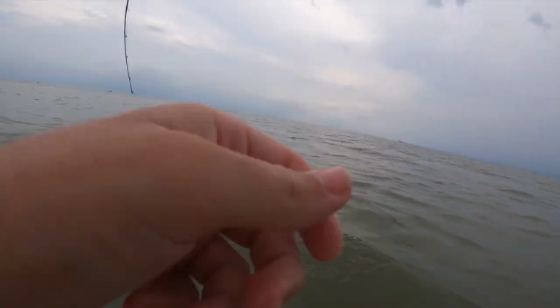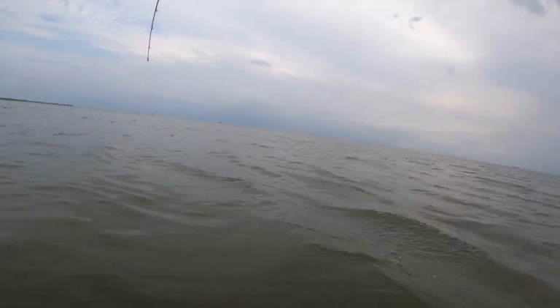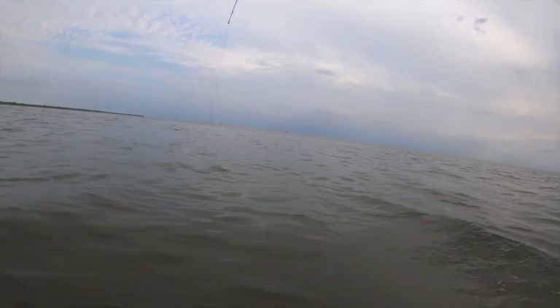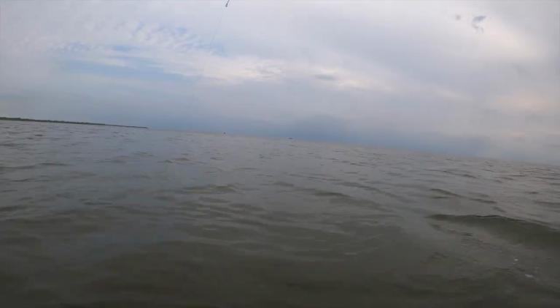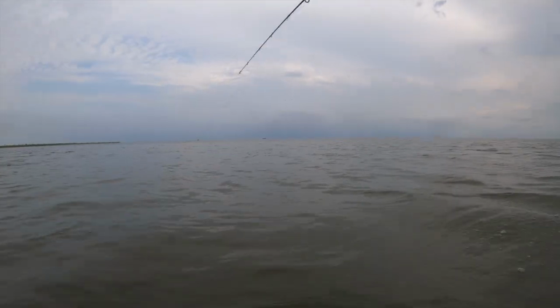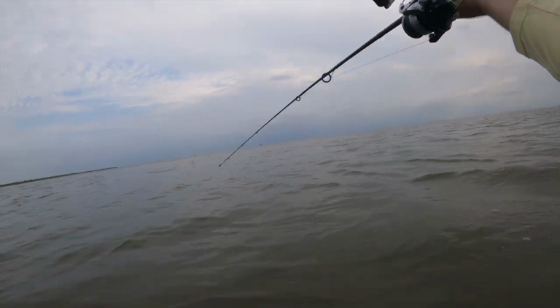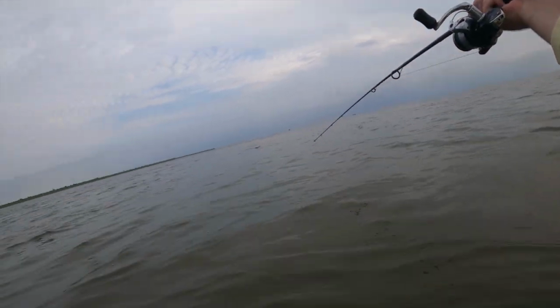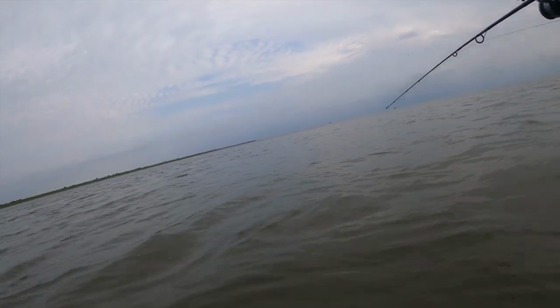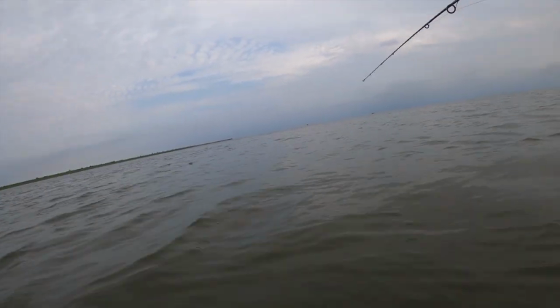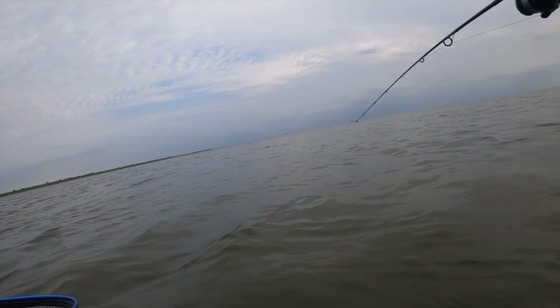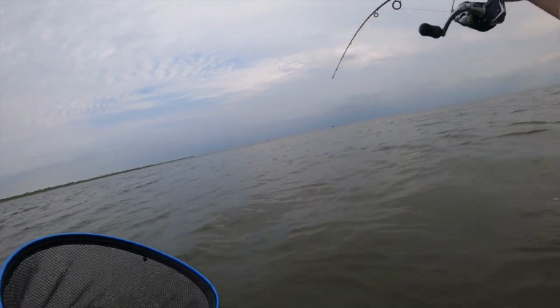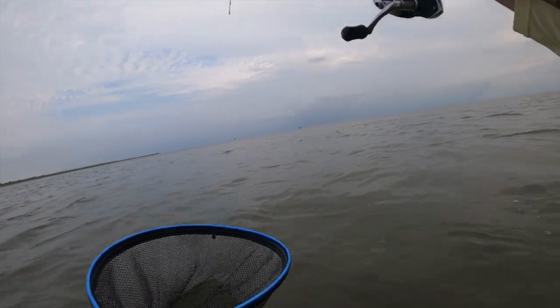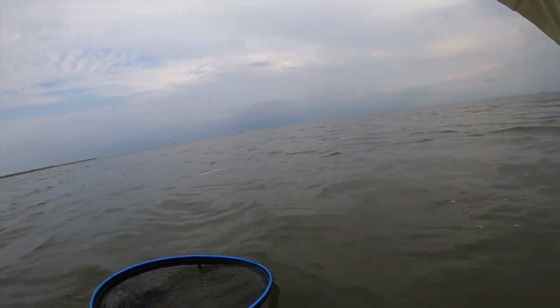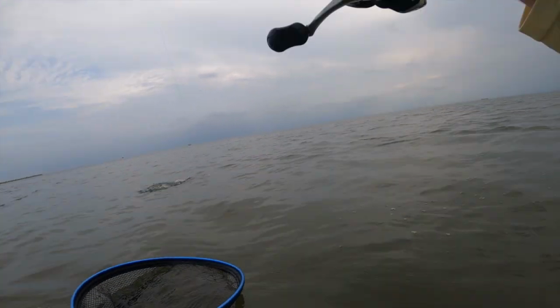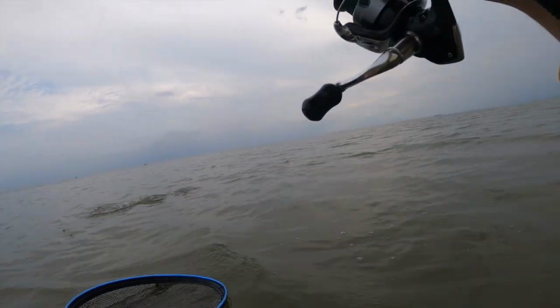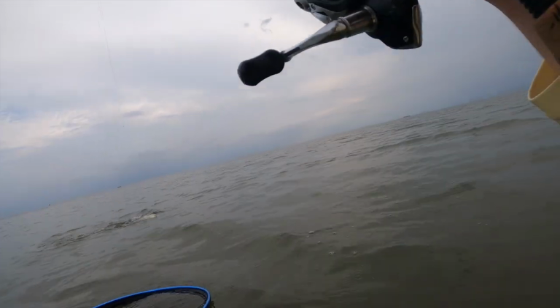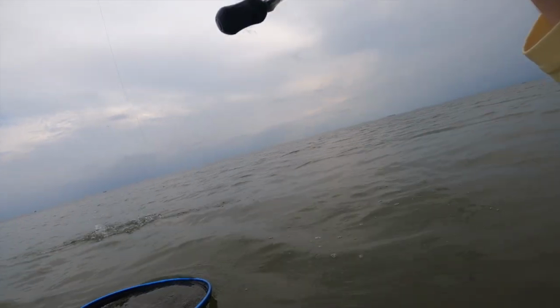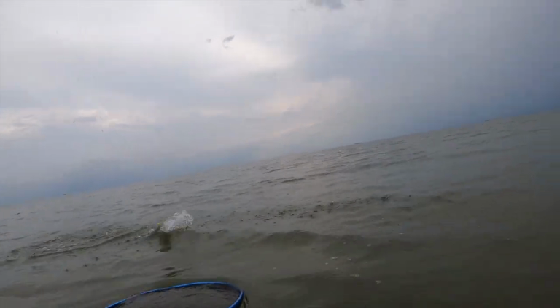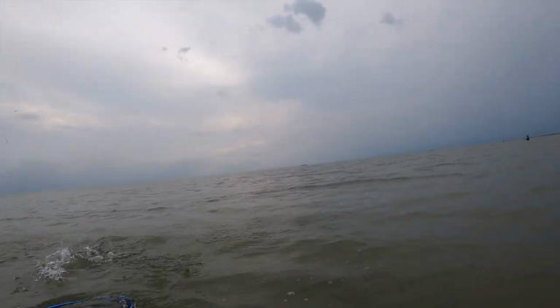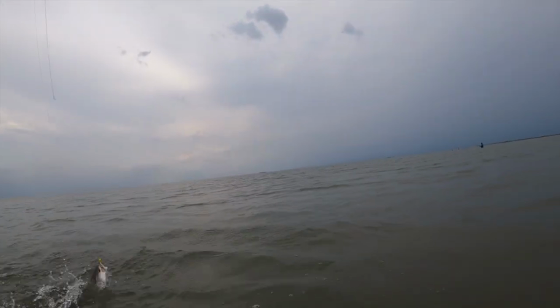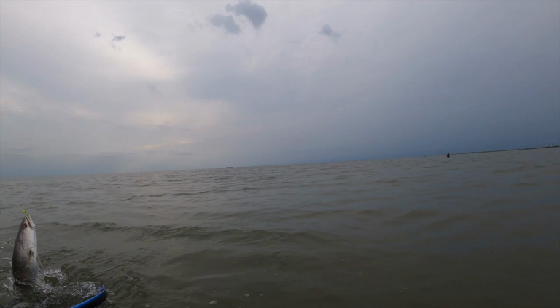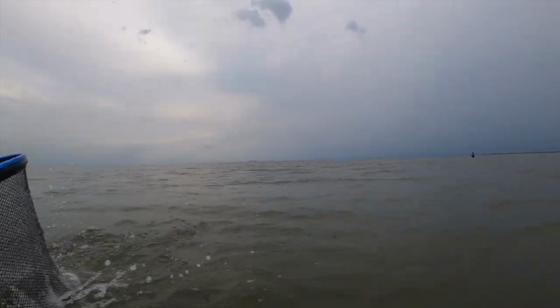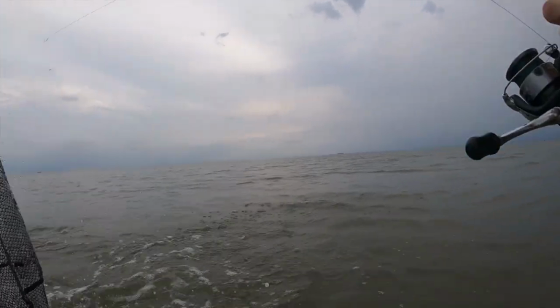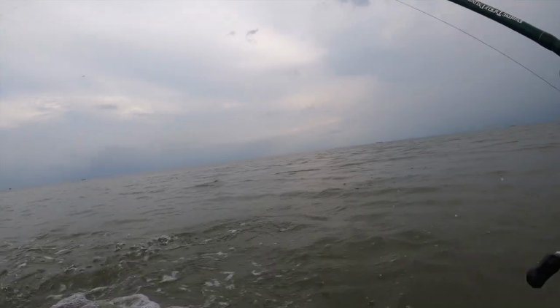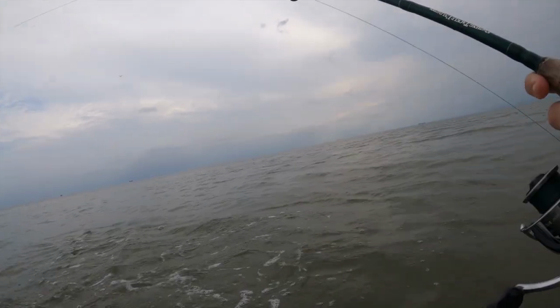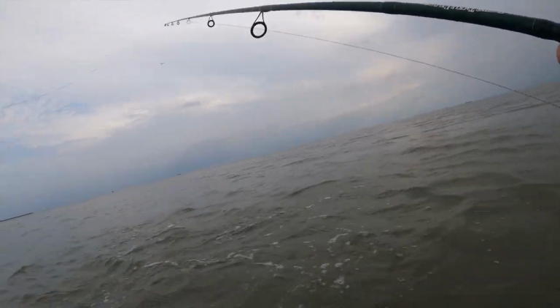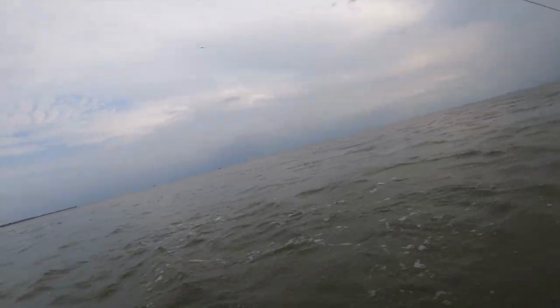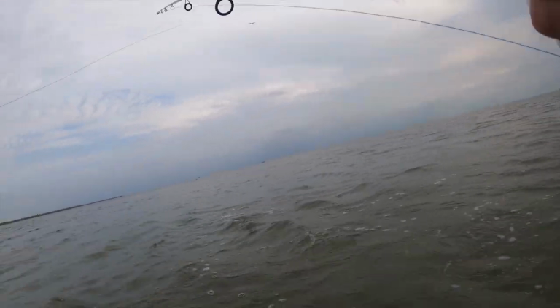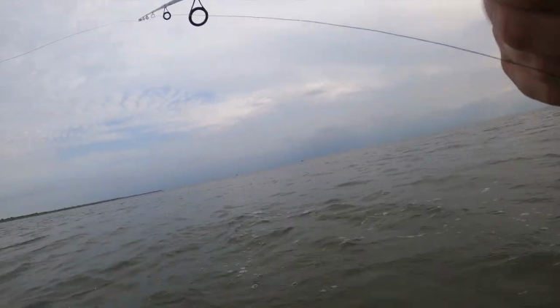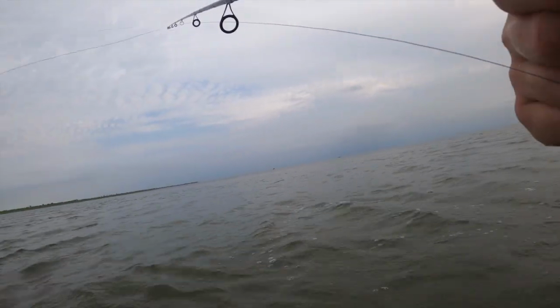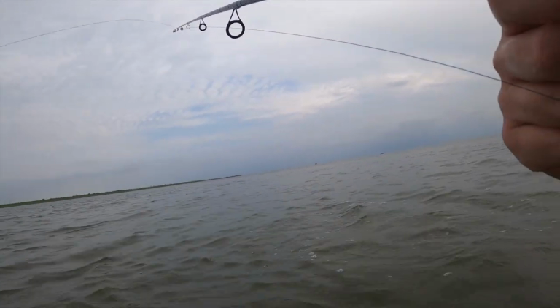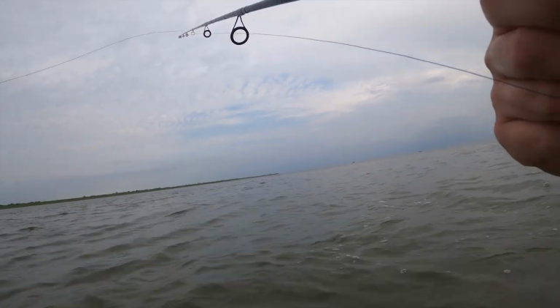As y'all just saw, I gave the croaker a couple pops and then he got picked up almost instantly, and it ended up being a nice keeper trout, just about 17 inches. So I fought him out, got him in the net, and went ahead and threw him right onto the stringer because this guy was going home for dinner.